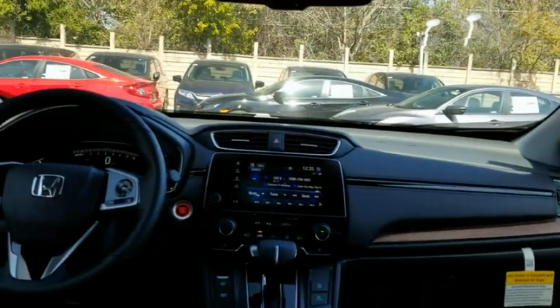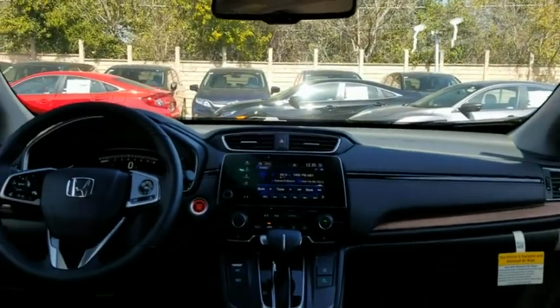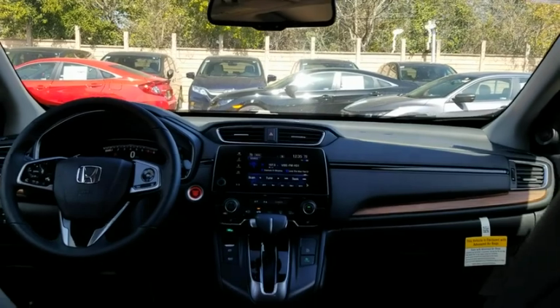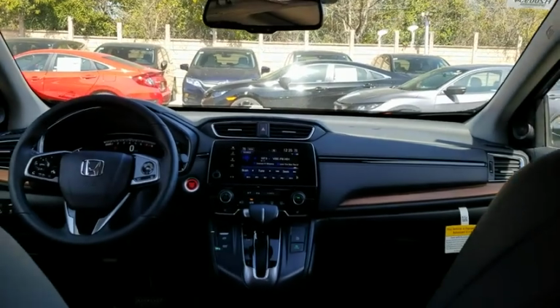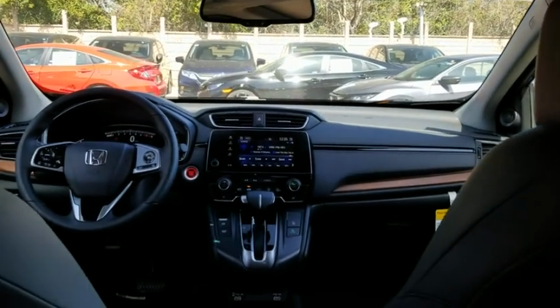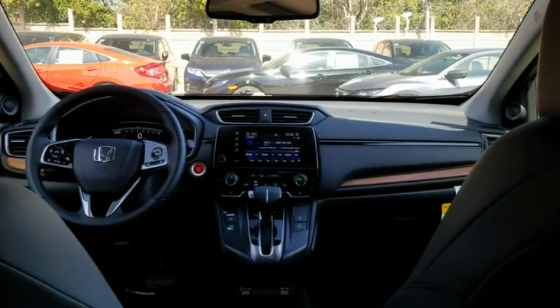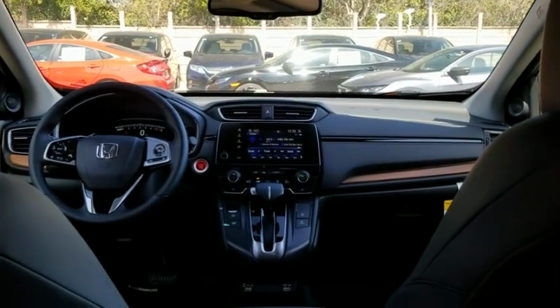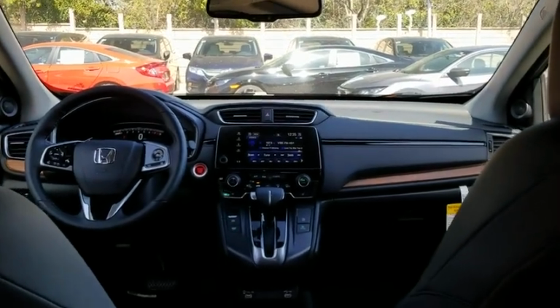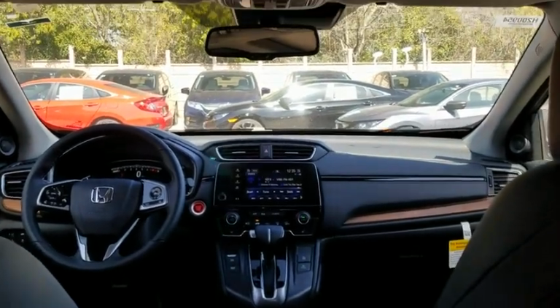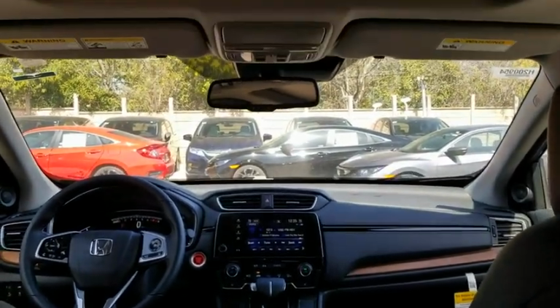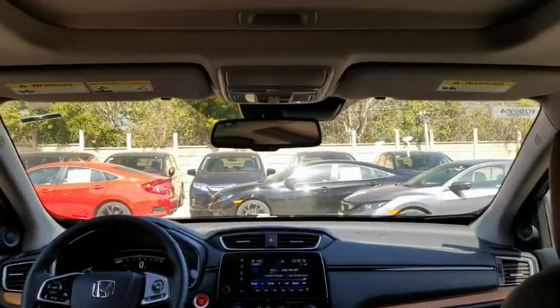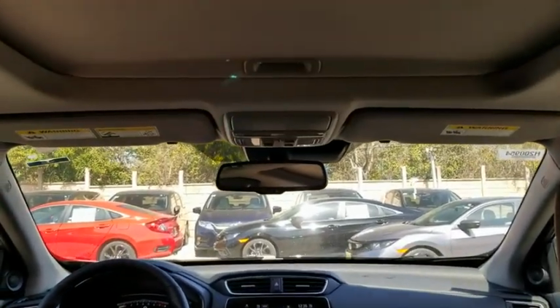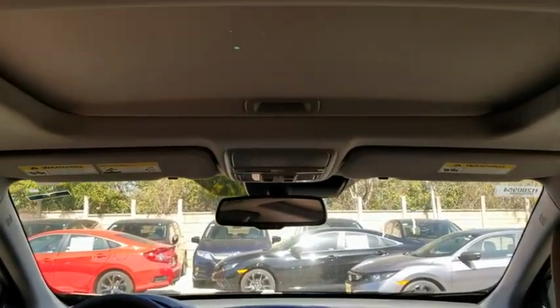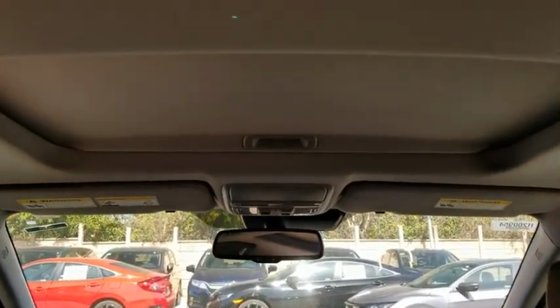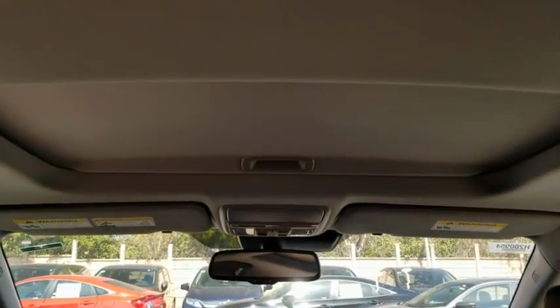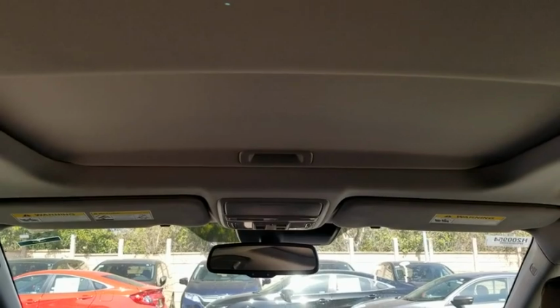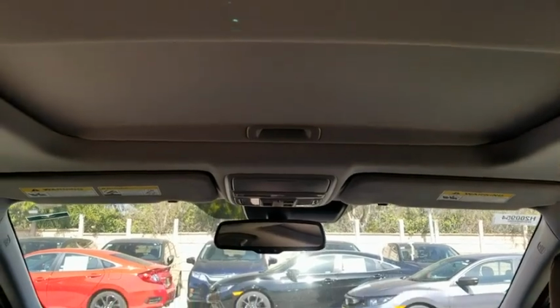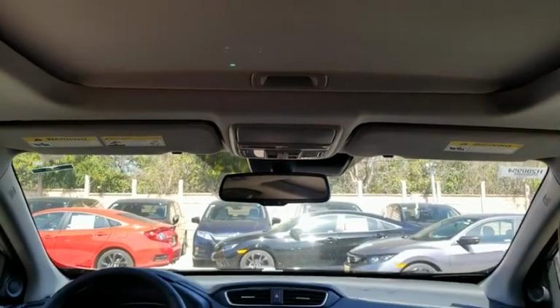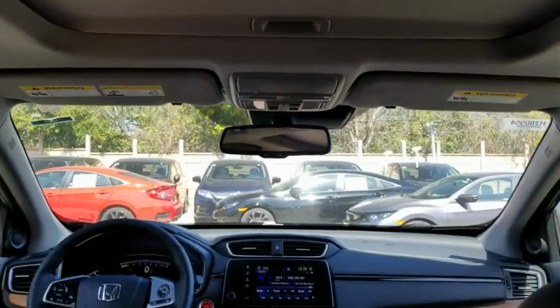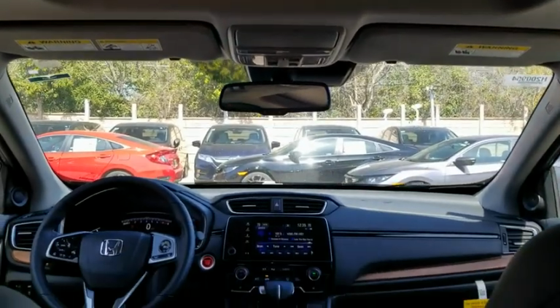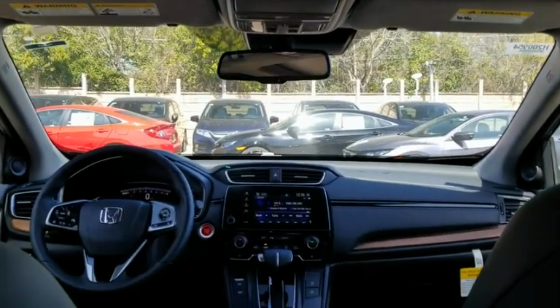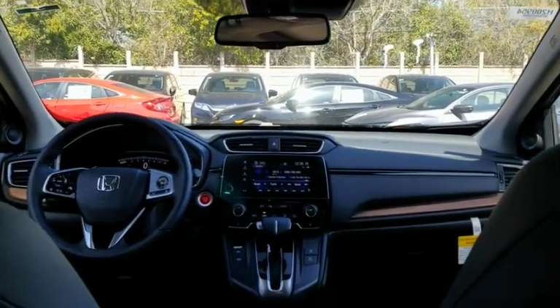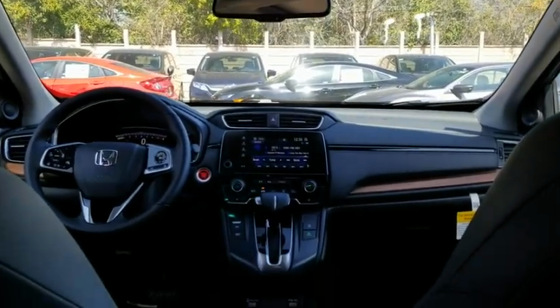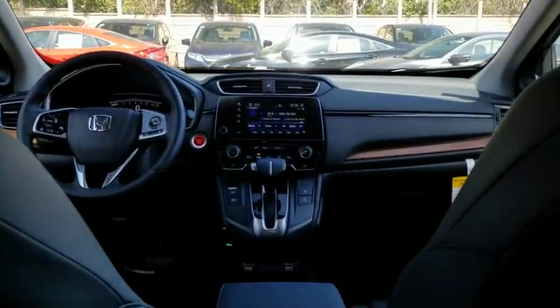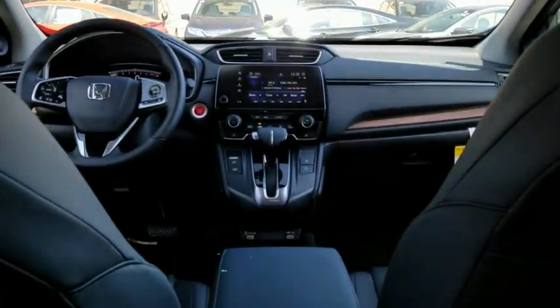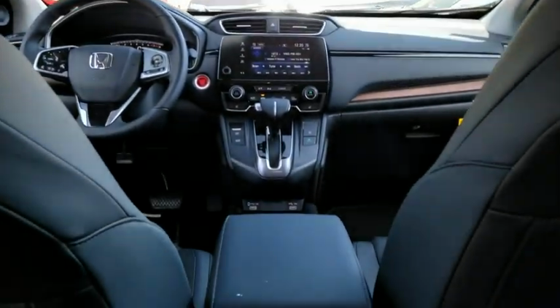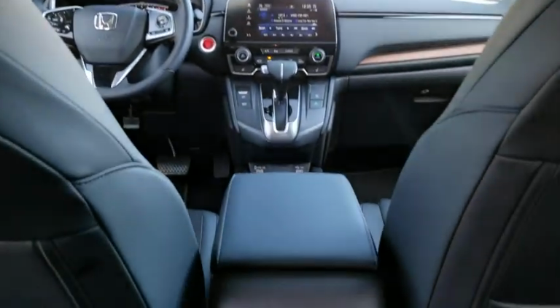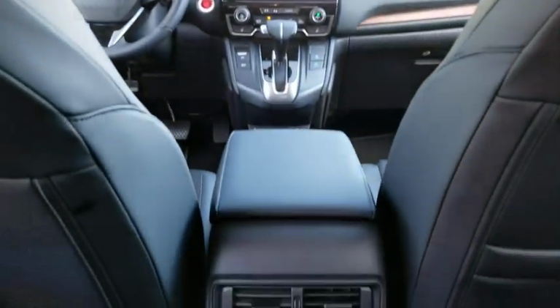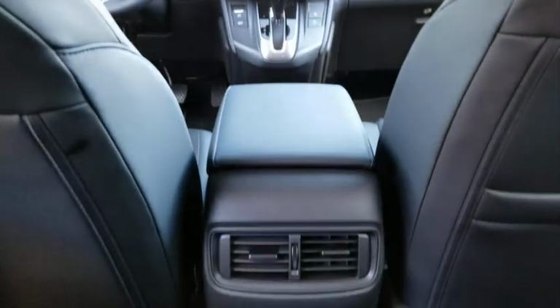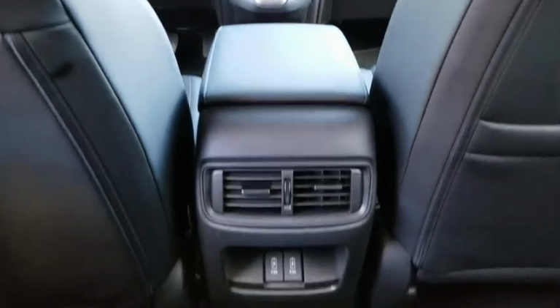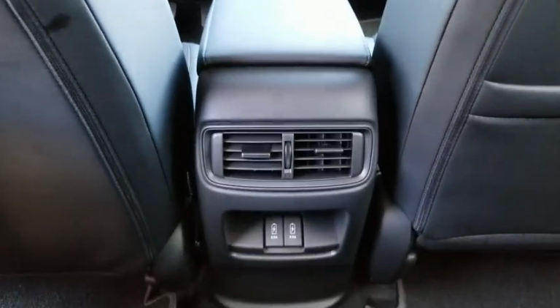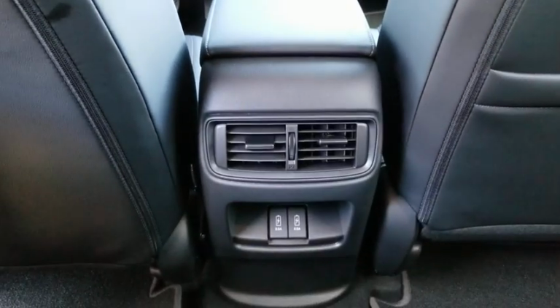Keyless entry, power passenger seat, lane departure warning, leather-wrapped steering wheel, Bluetooth, power steering, adjustable steering wheel, floor mats, auto-dimming rearview mirror, keyless start, and aluminum wheels.